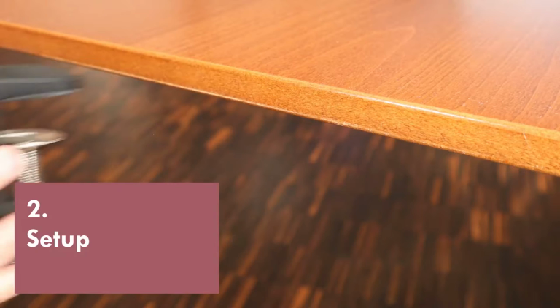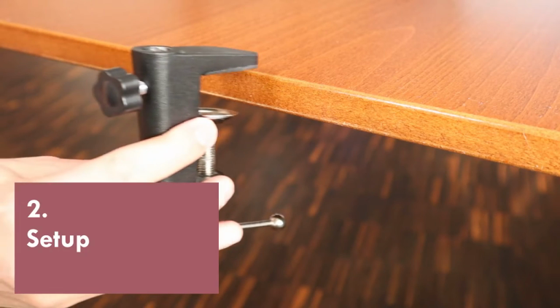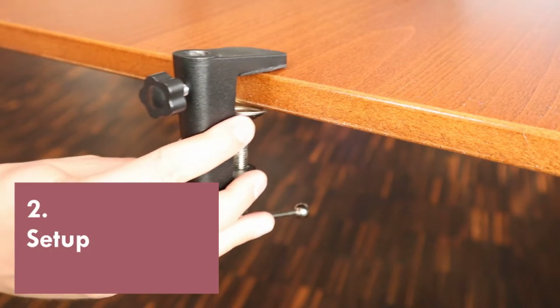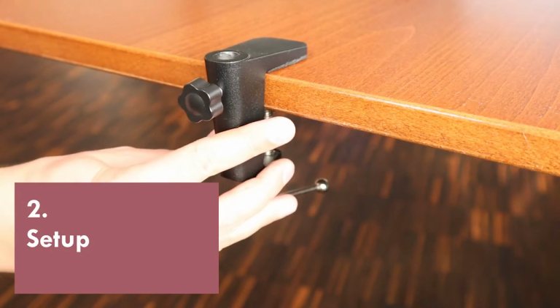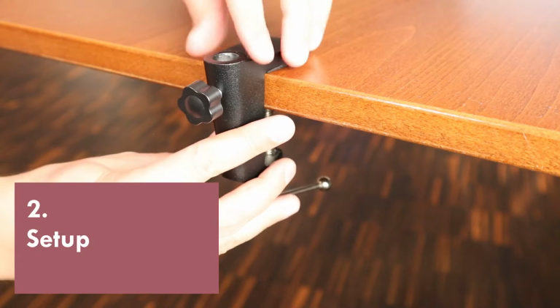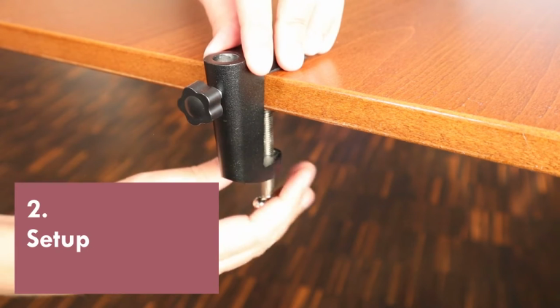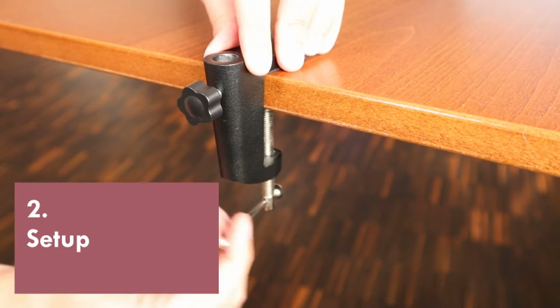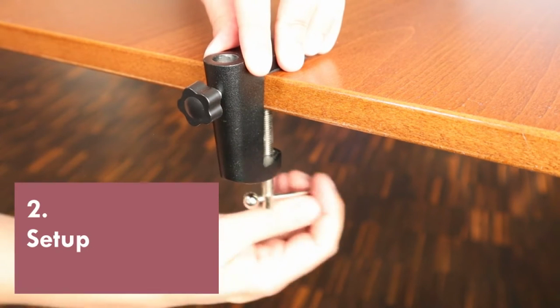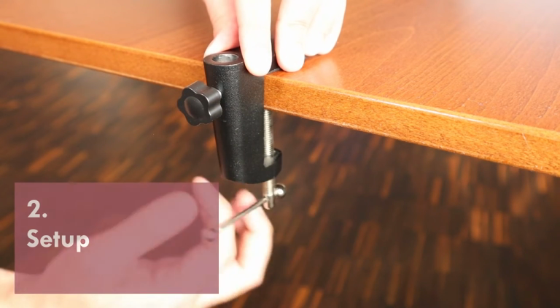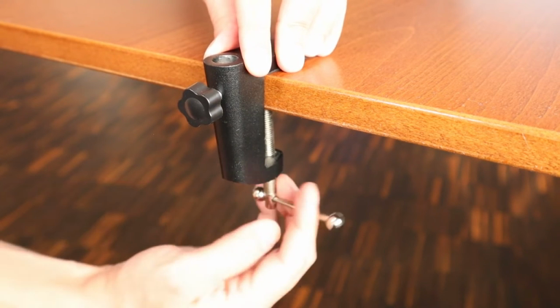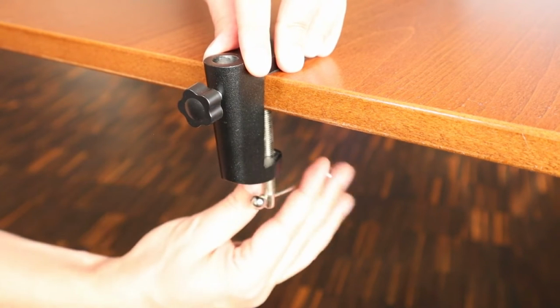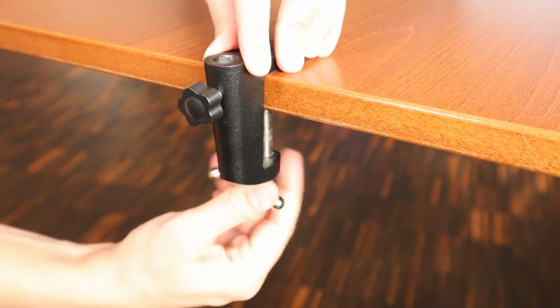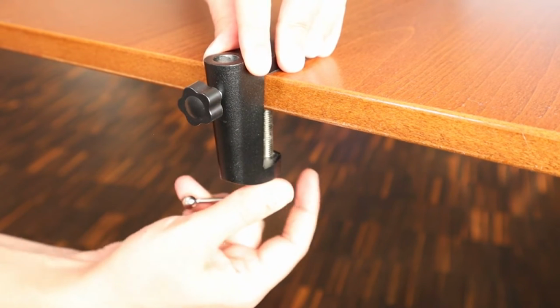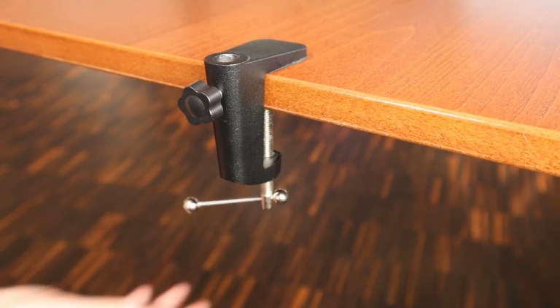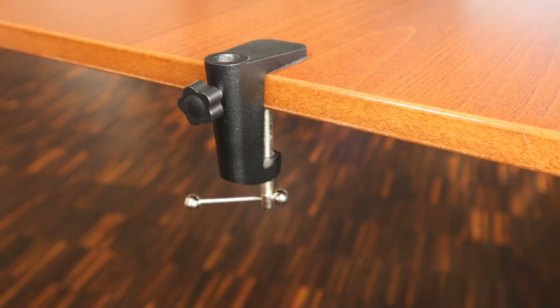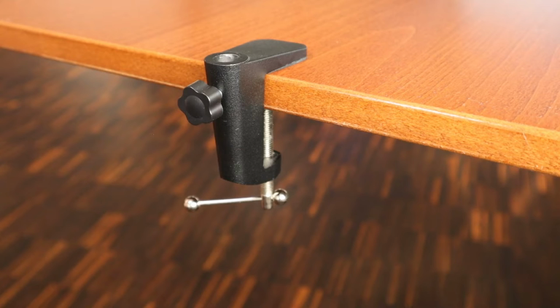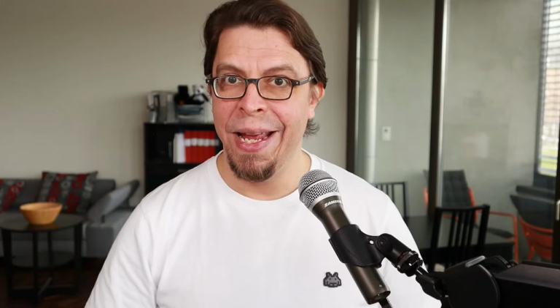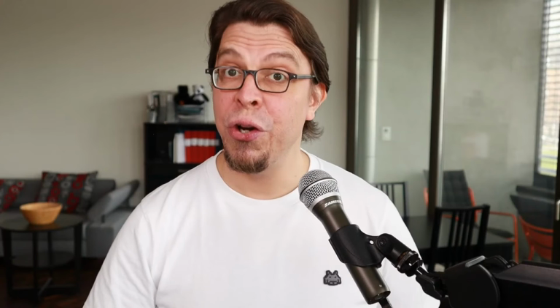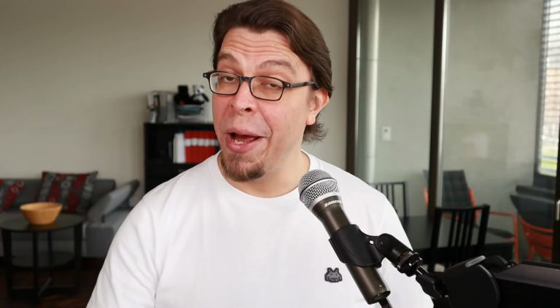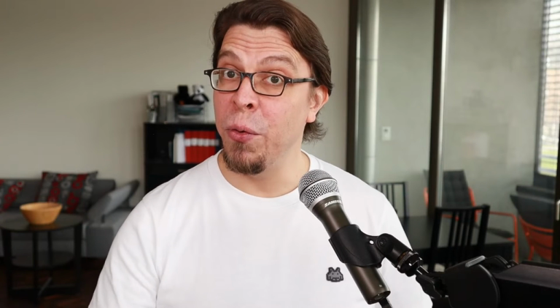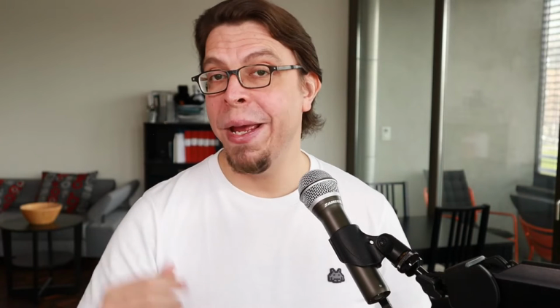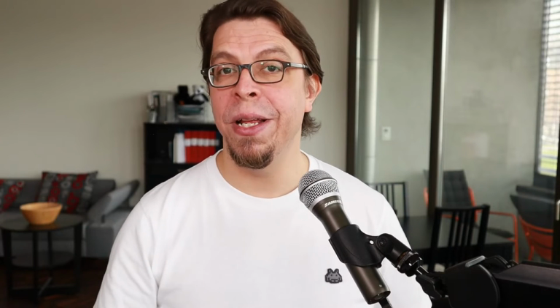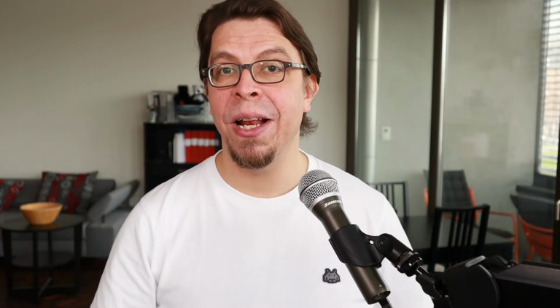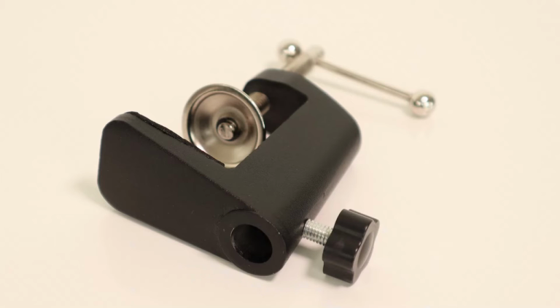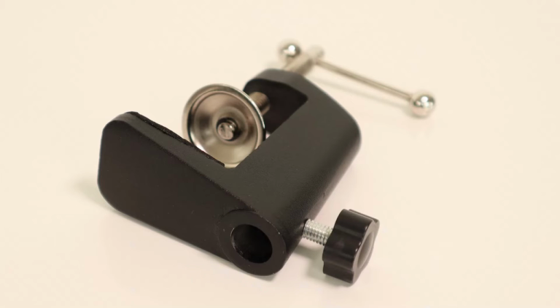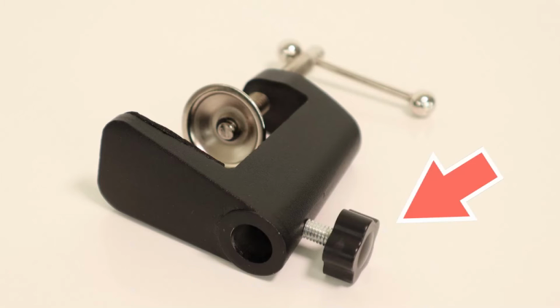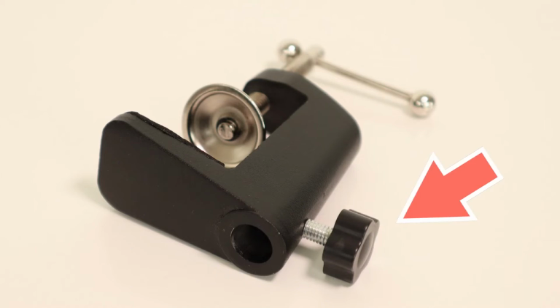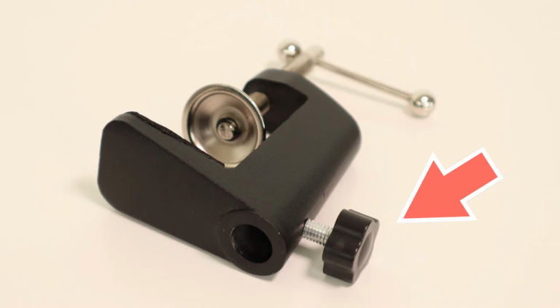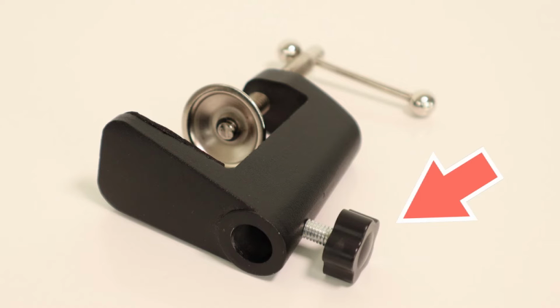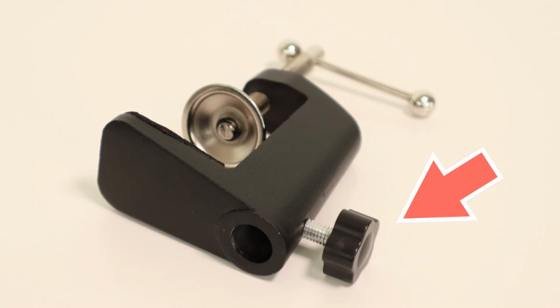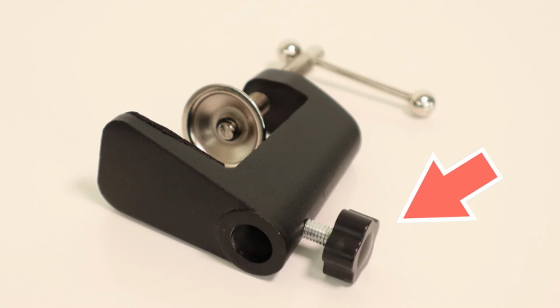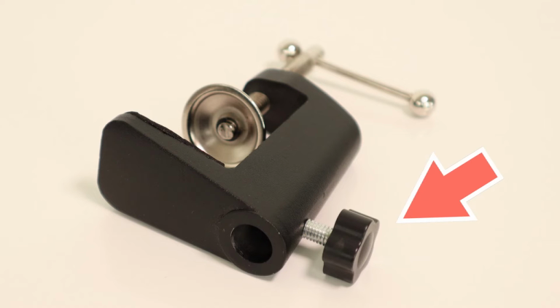Here's how to set it up. Start by attaching the desk clamp and then tighten it with the screw at the bottom. Insert the microphone arm into the desk clamp and then use the screw on the back to tighten it.